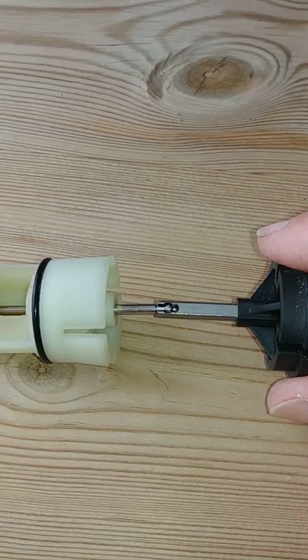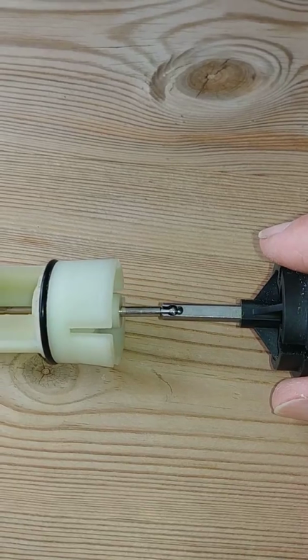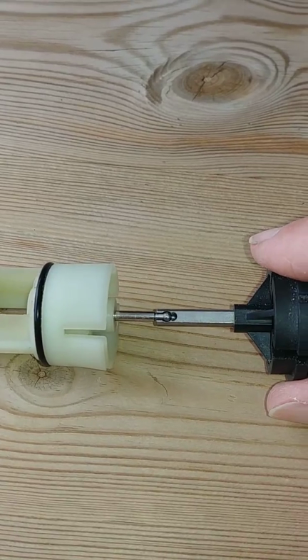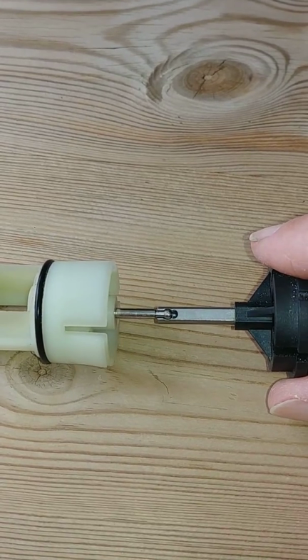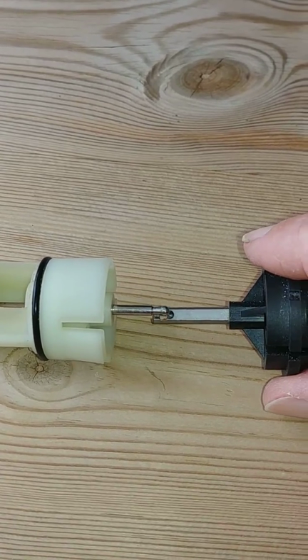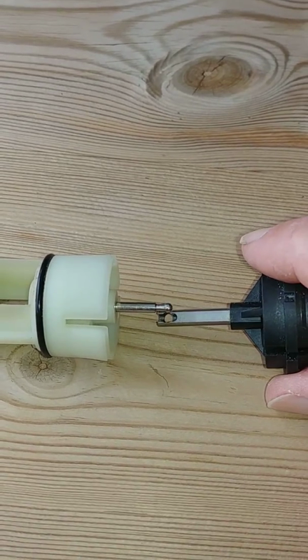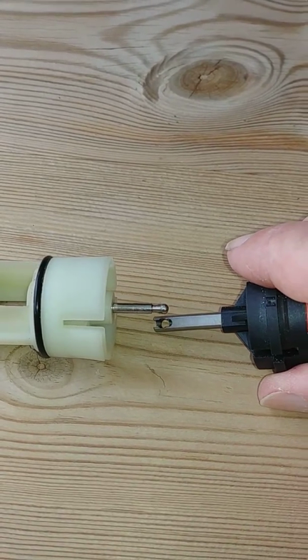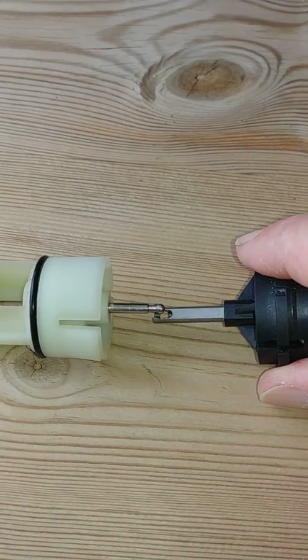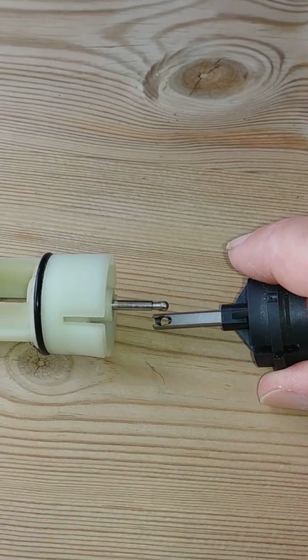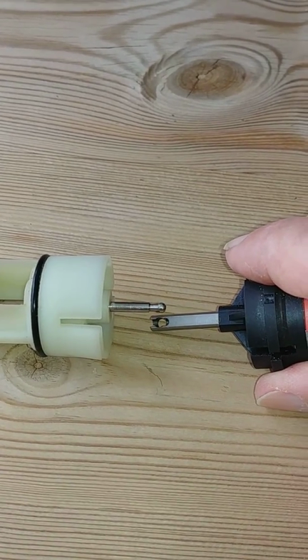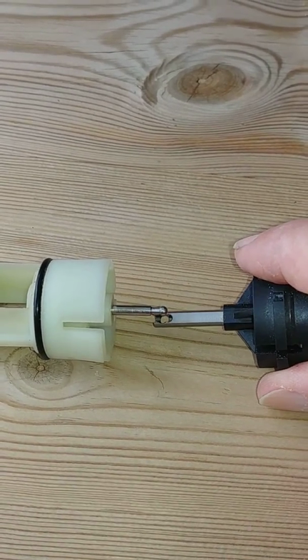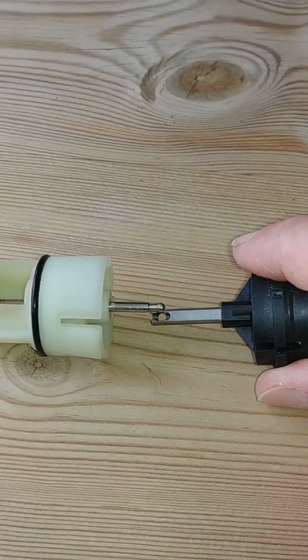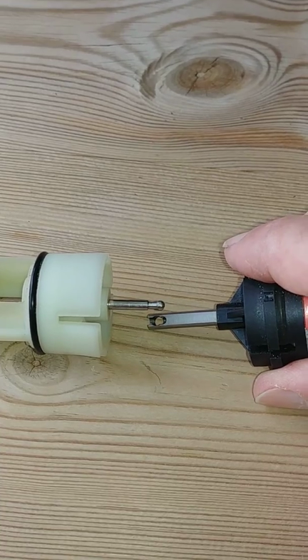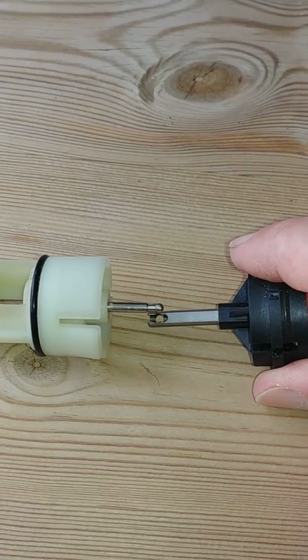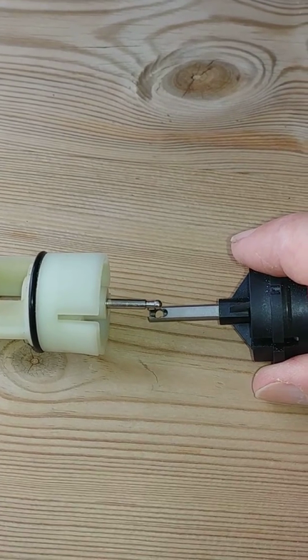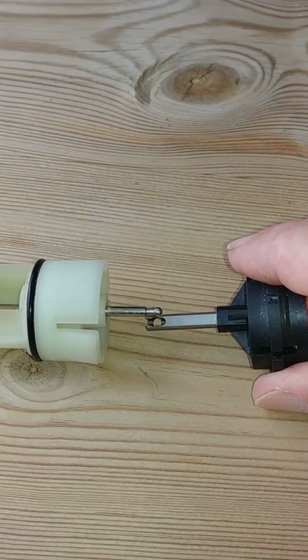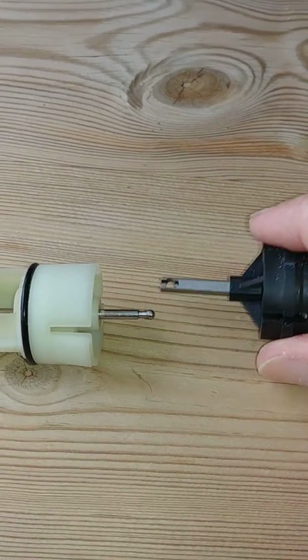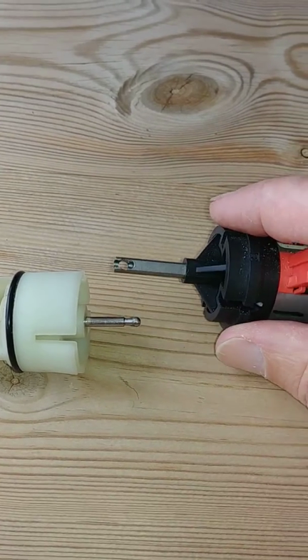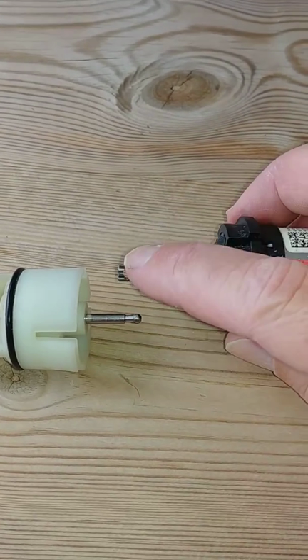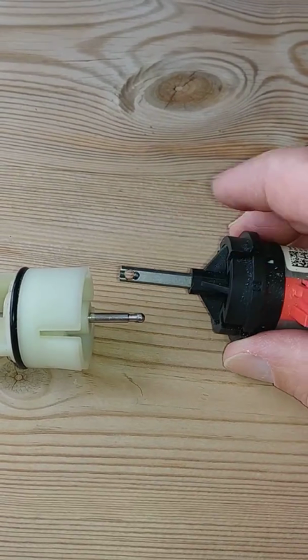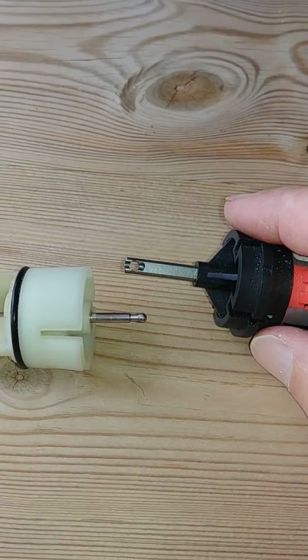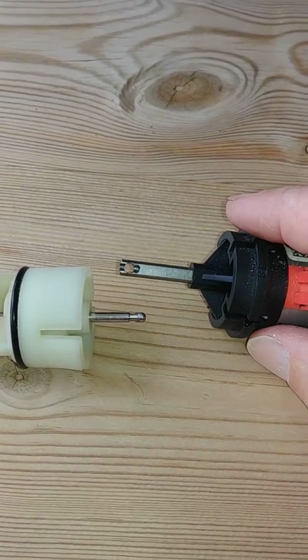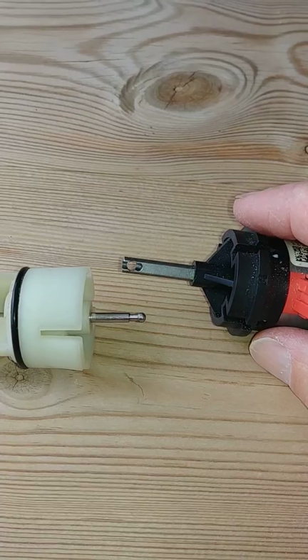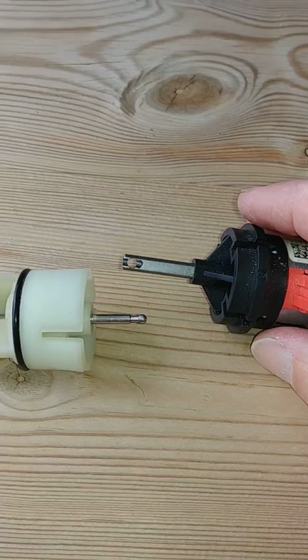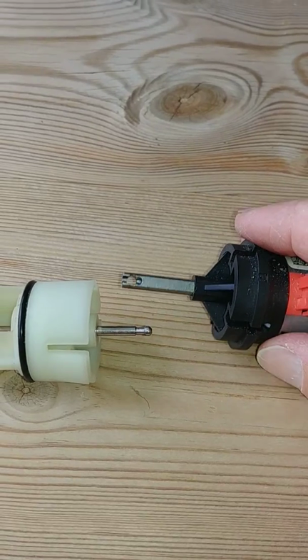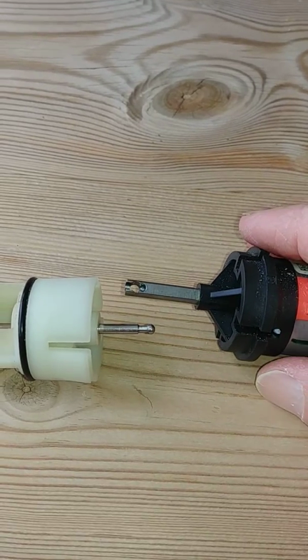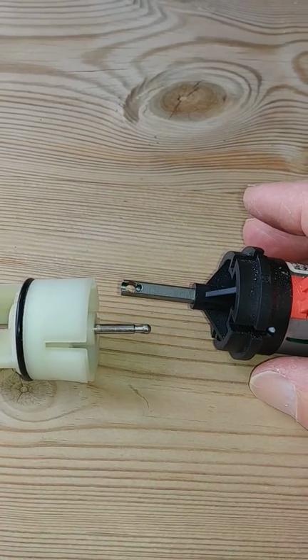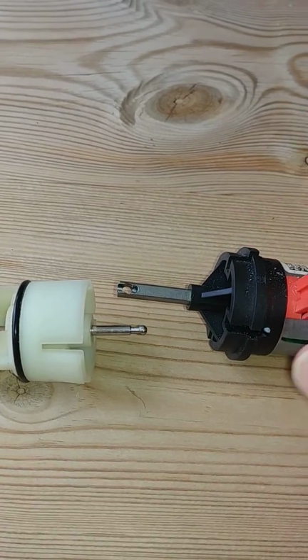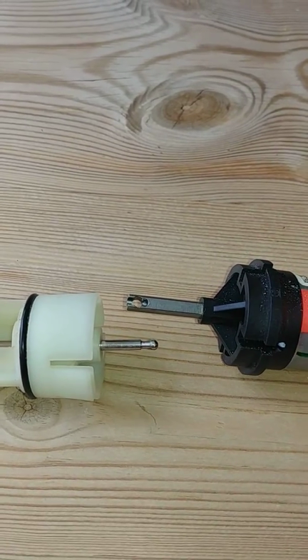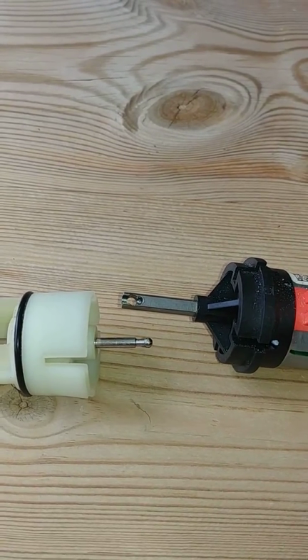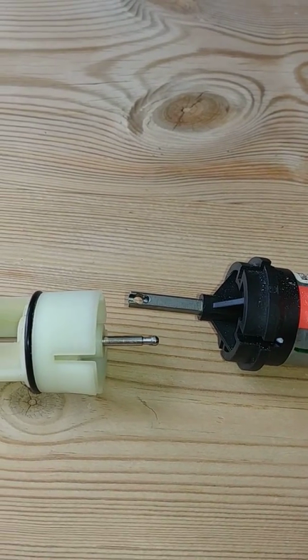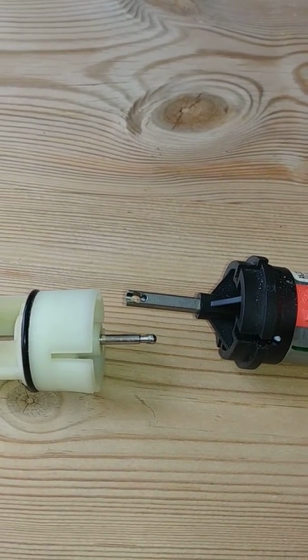It's really just a question of angling the motor down to remove it from the socket on the arm. This motor has a steel pin — as you can see, some motors have a black plastic pin instead.